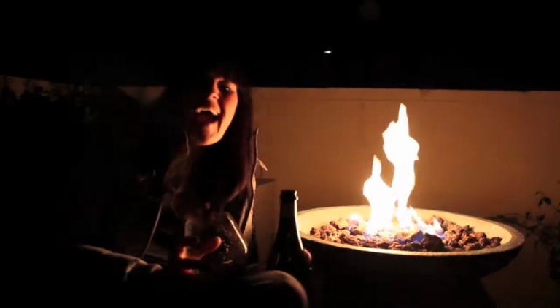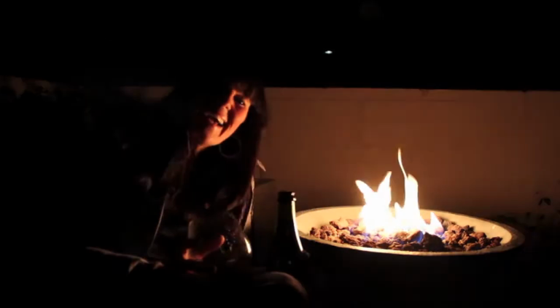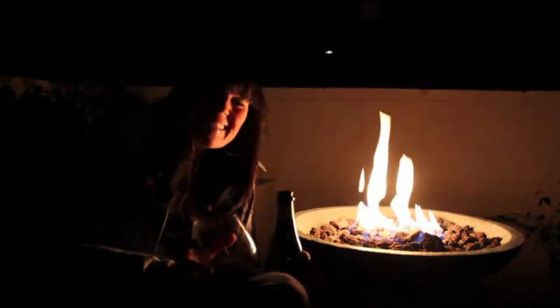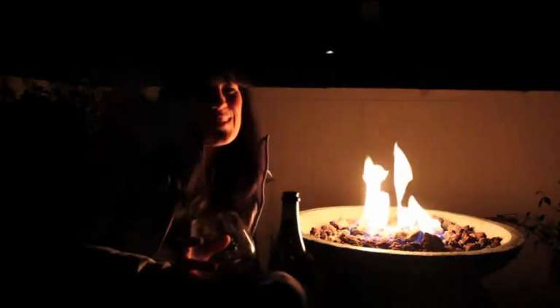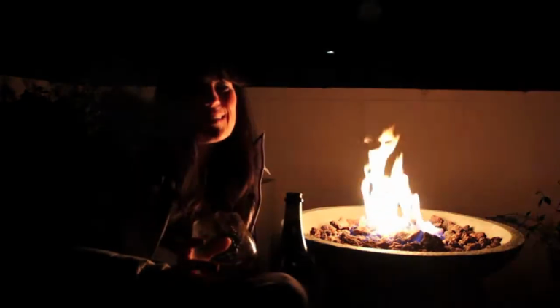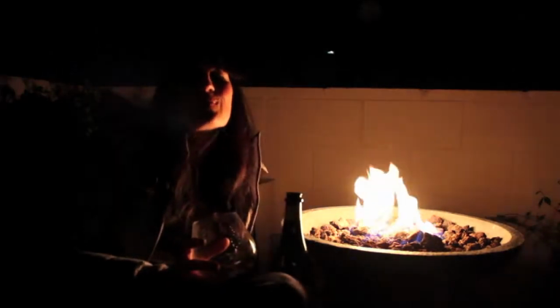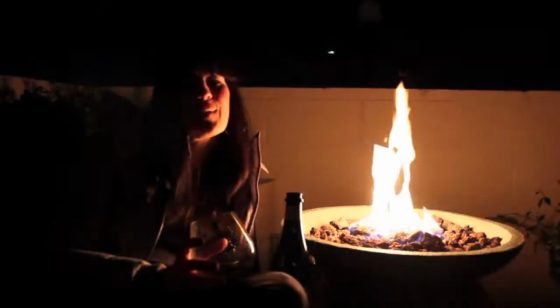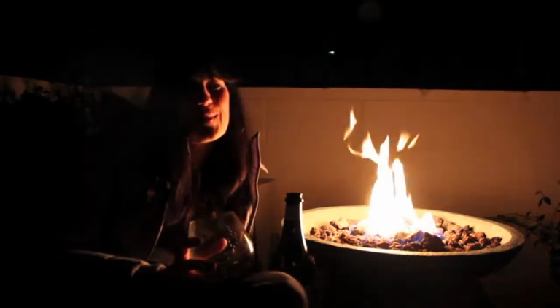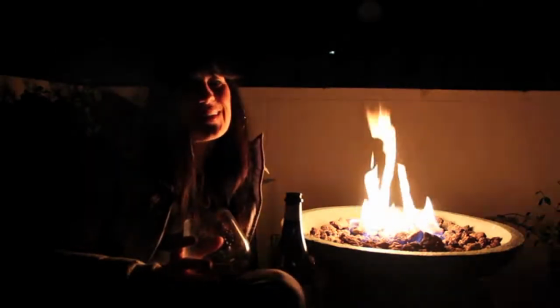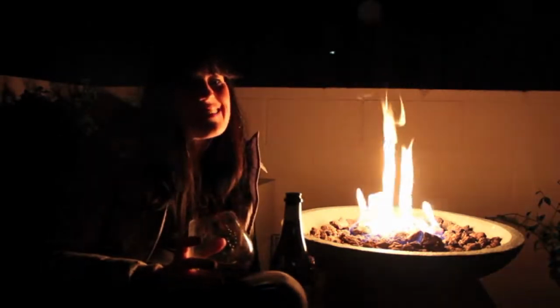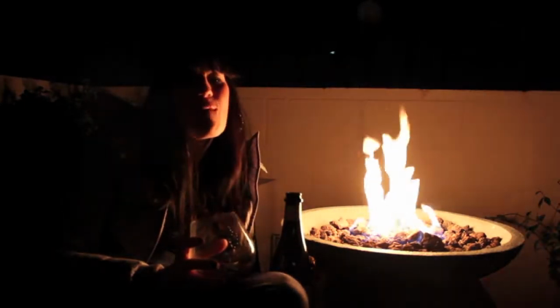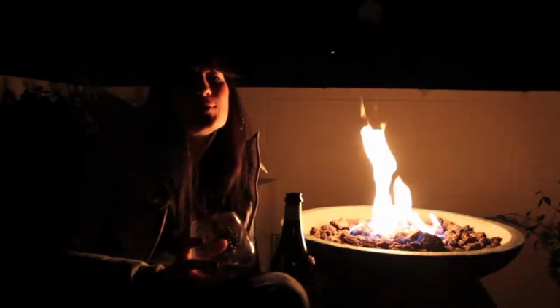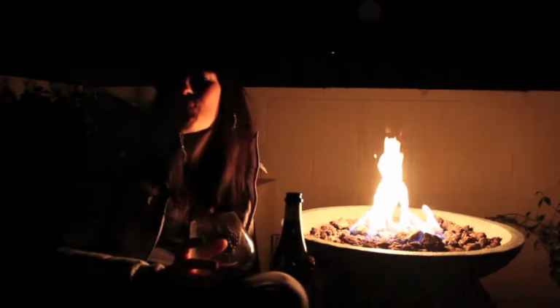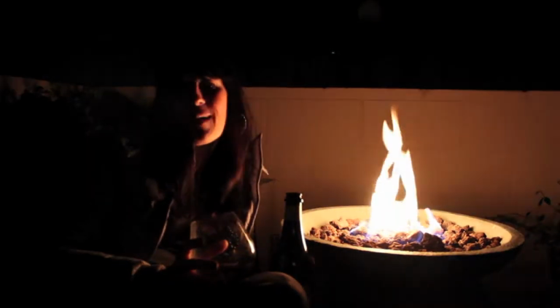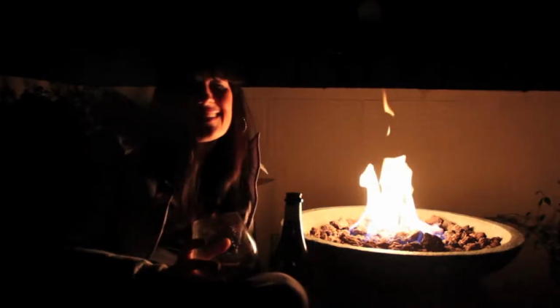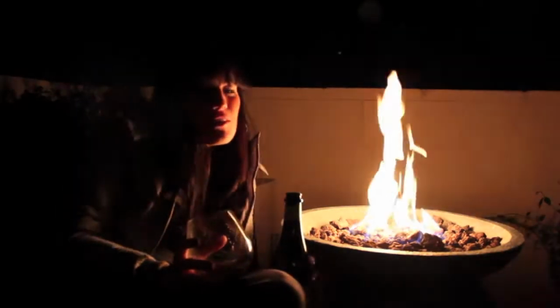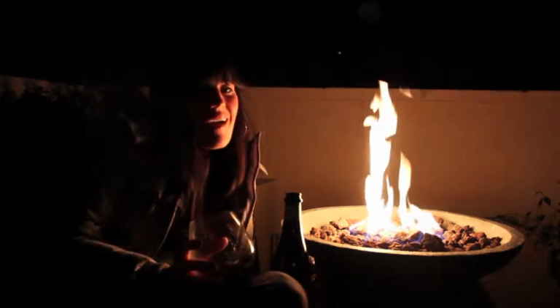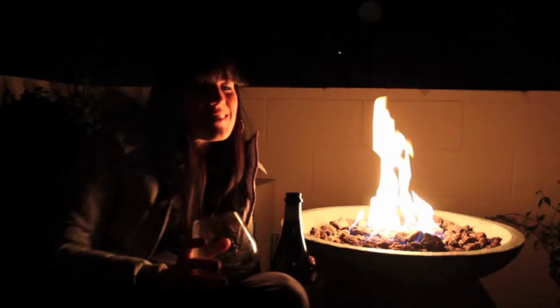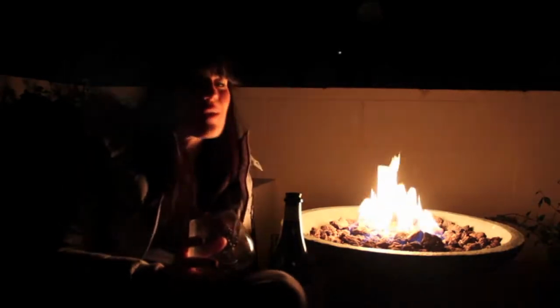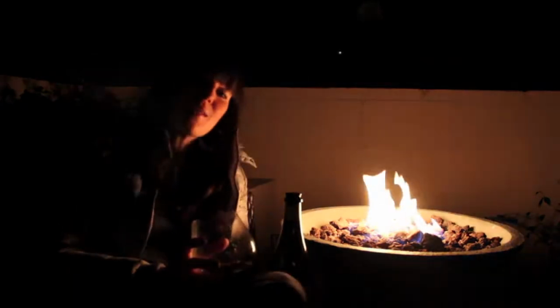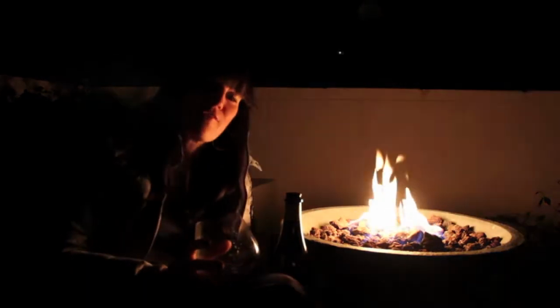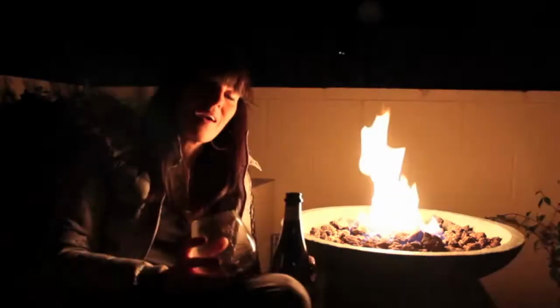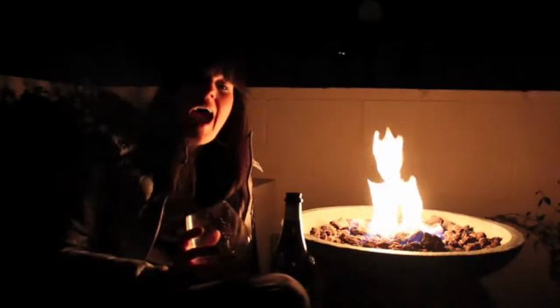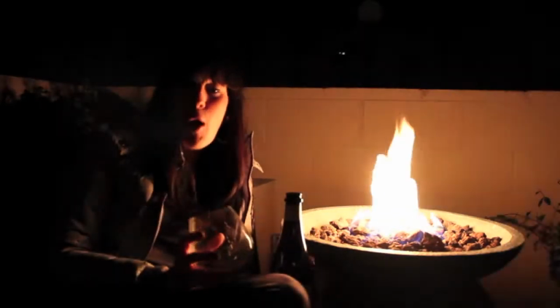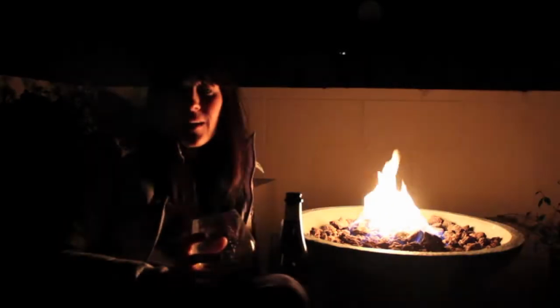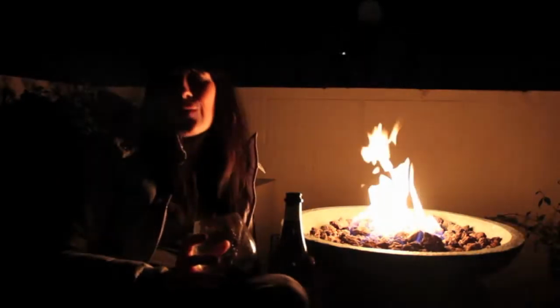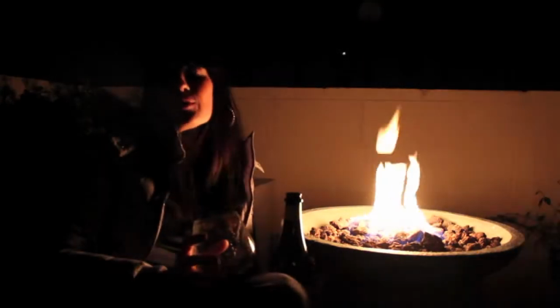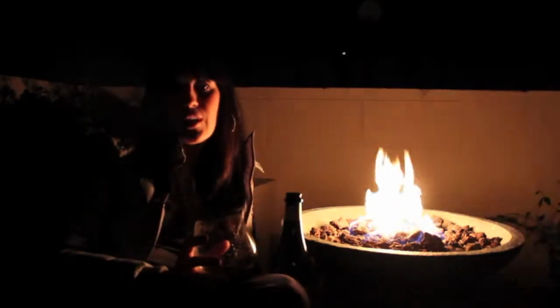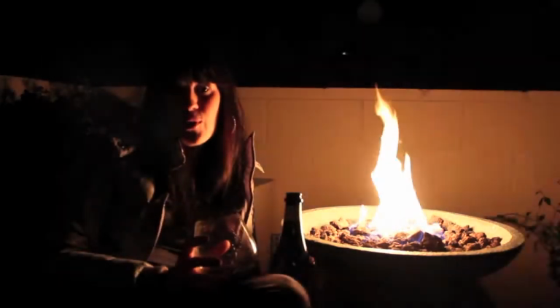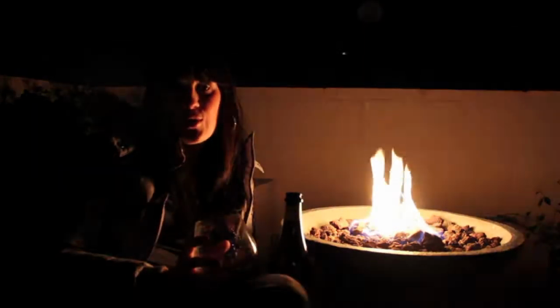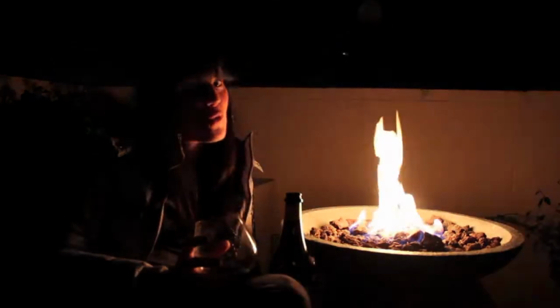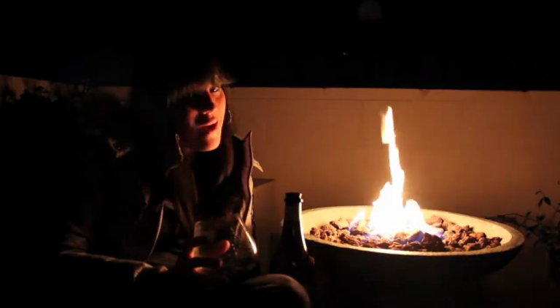Hey guys, it's Laurie Delk with 100 Beers 30 Days, and welcome to your Beer Minute. It's a chilly night outside and I'm sitting by the fire, and I'm opening a beer that I've been looking forward to for a while.